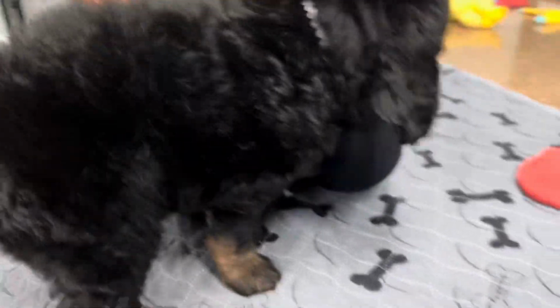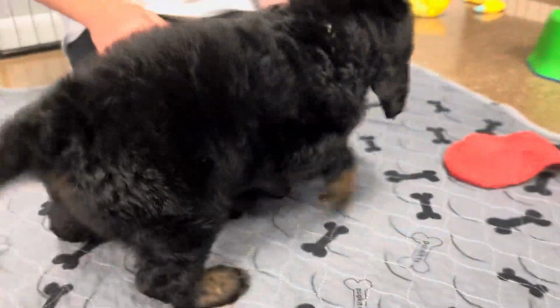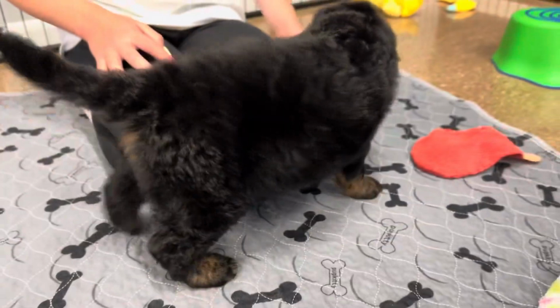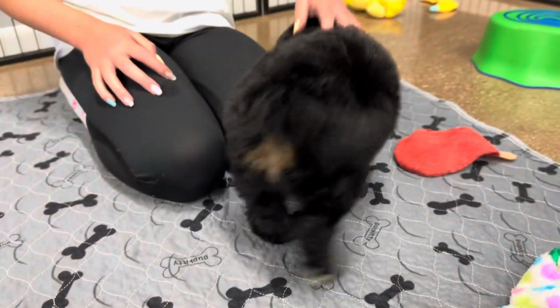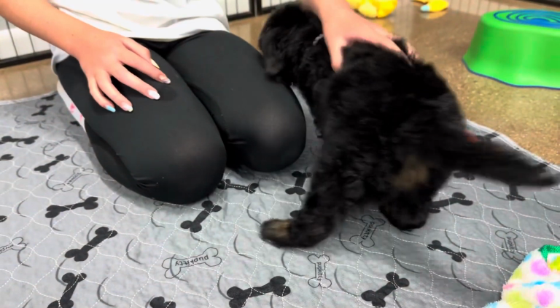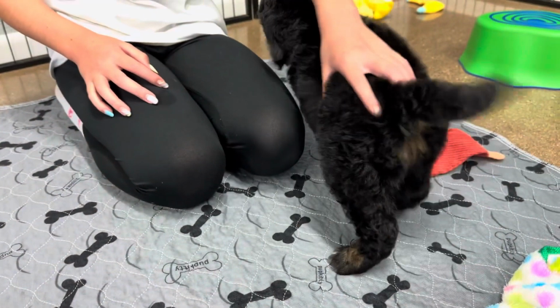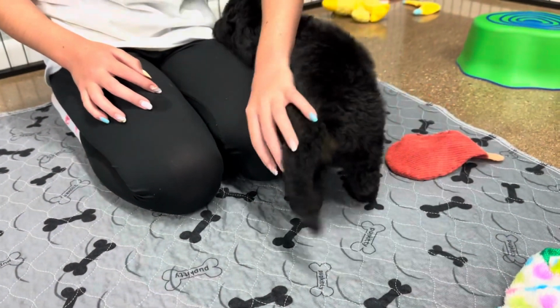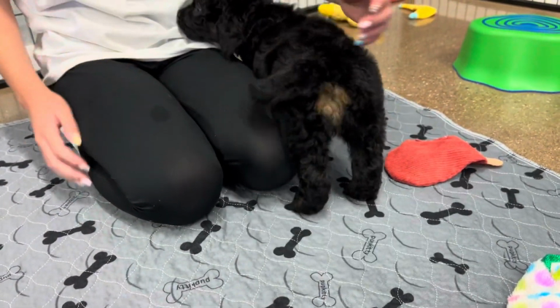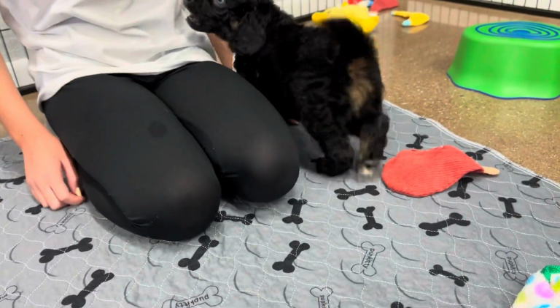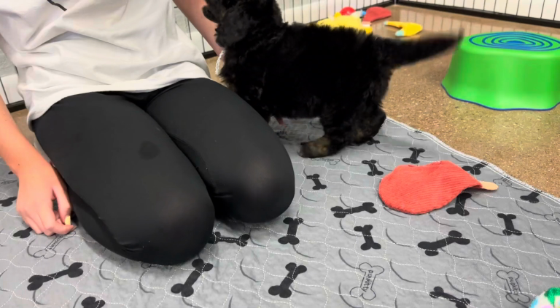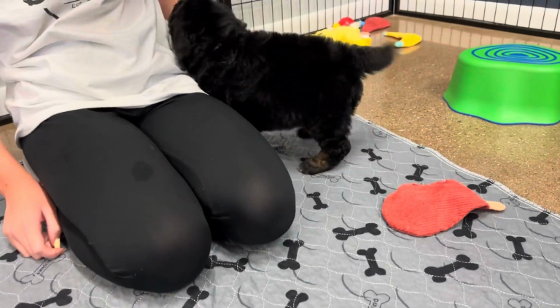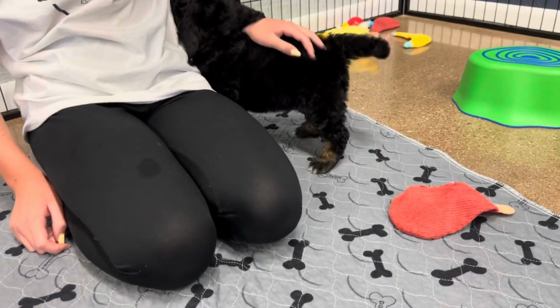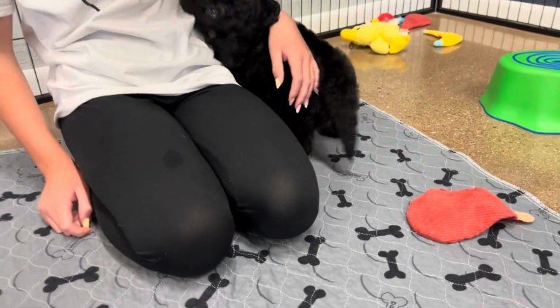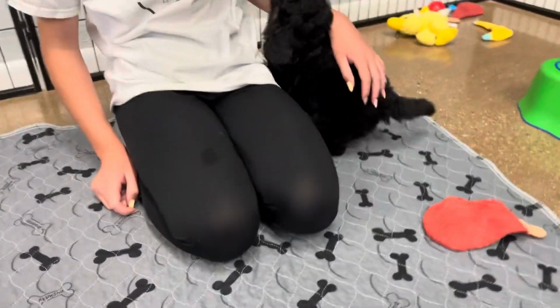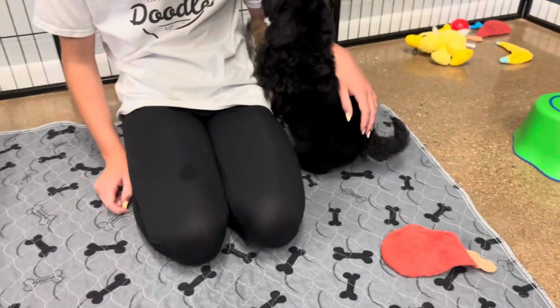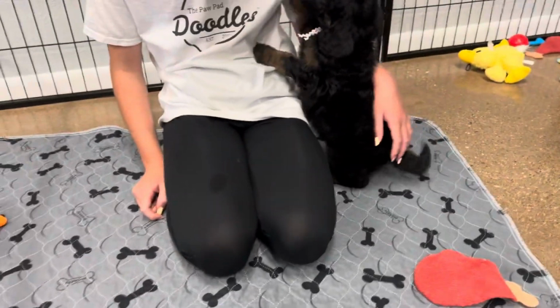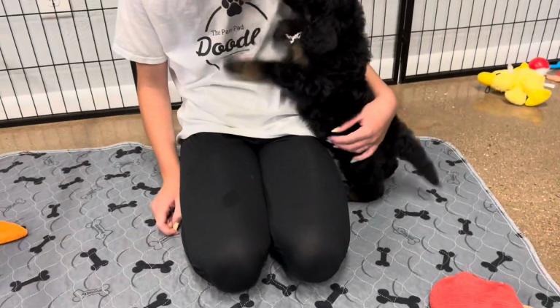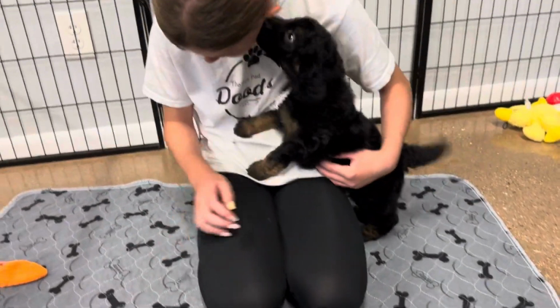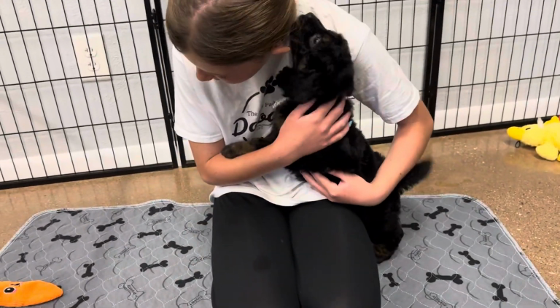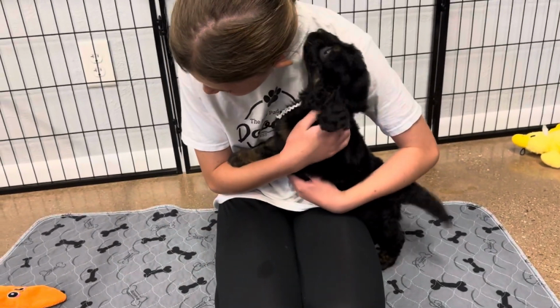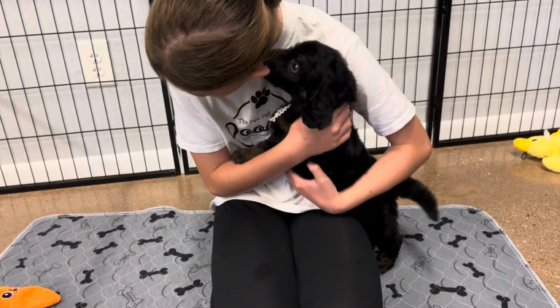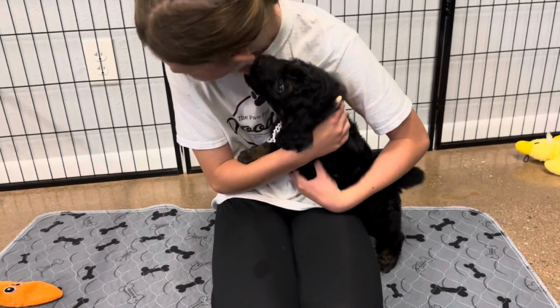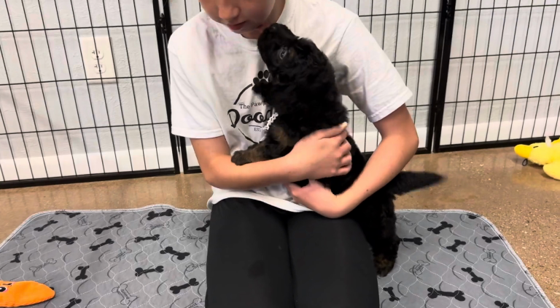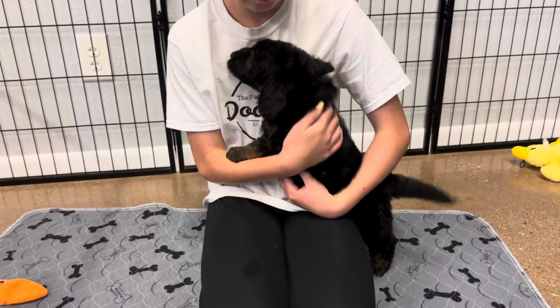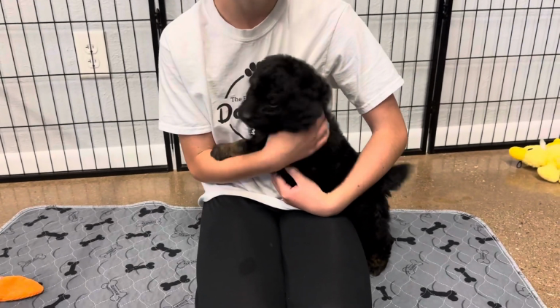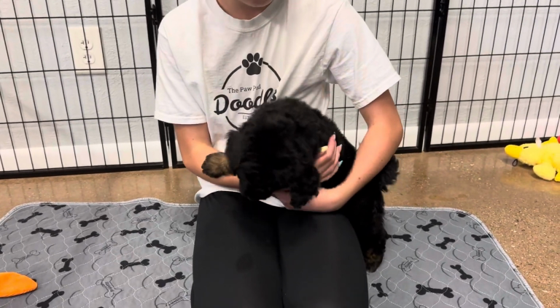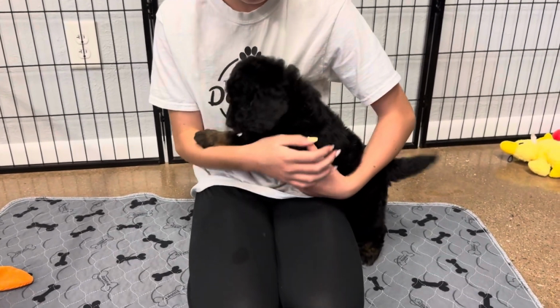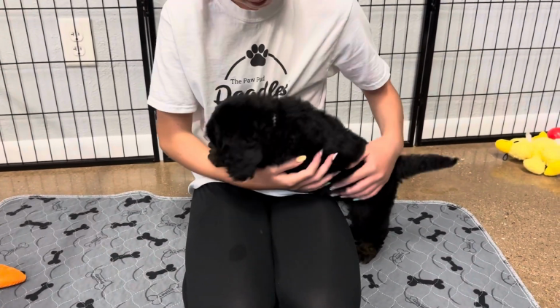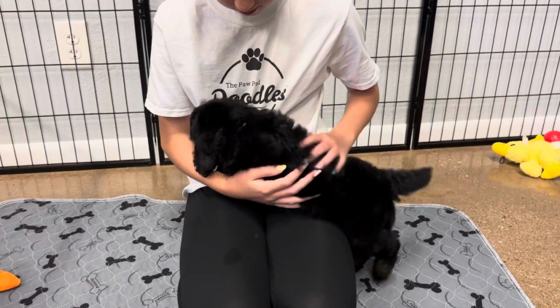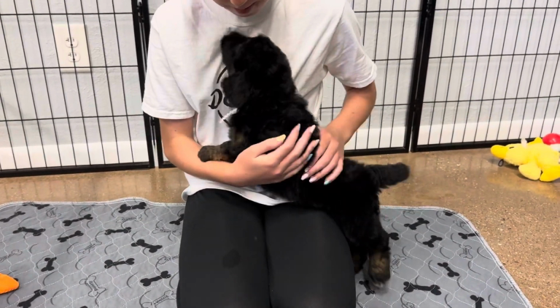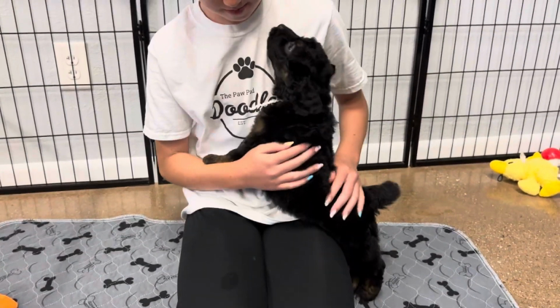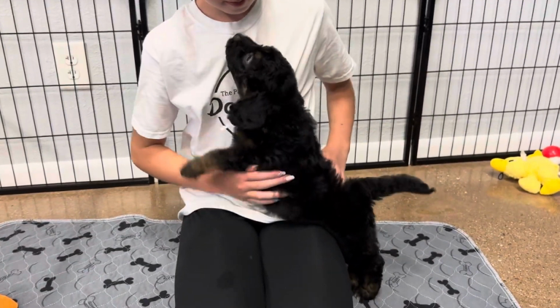This is the third litter for Priscilla and Walker, so I do have some pictures of previous puppies from the litters. It's a fantastic, our most popular F1B medium Bernedoodle litter.